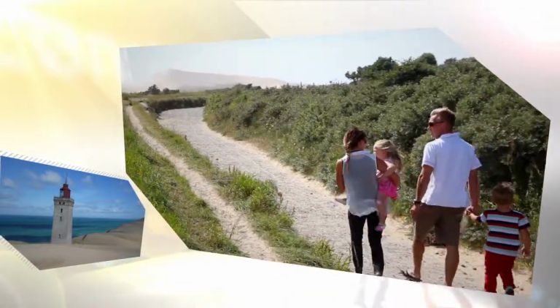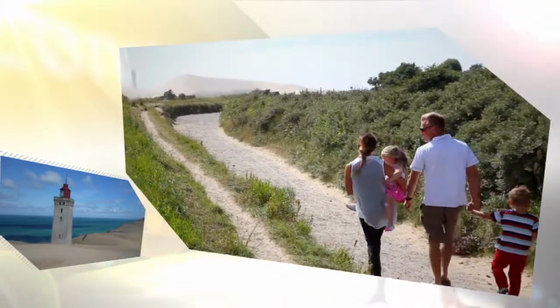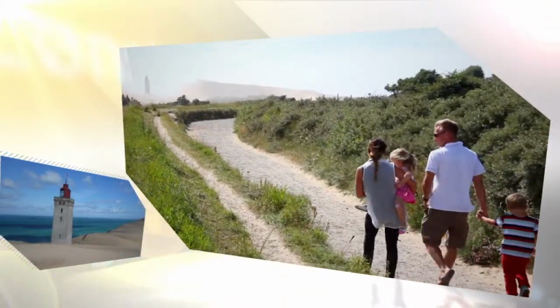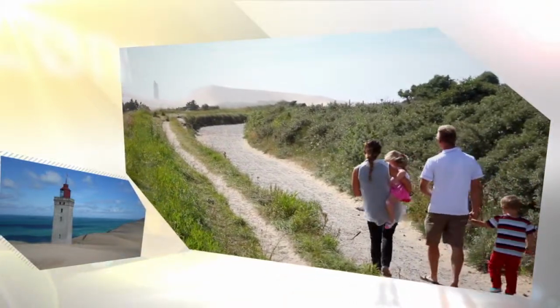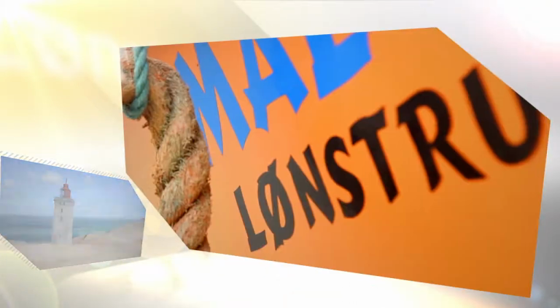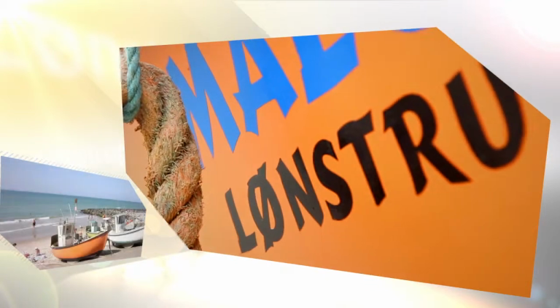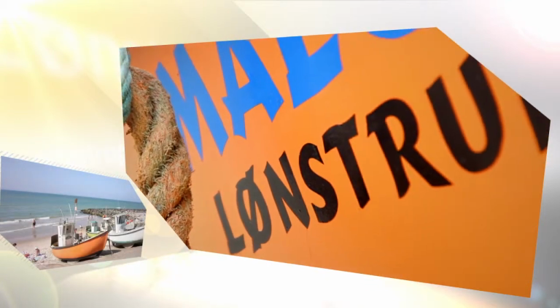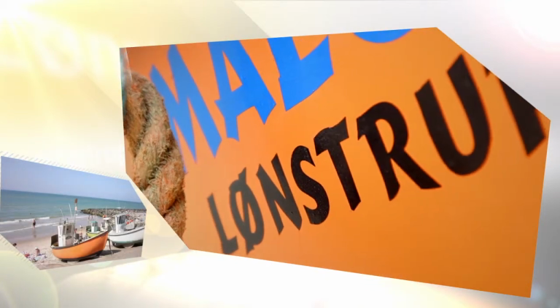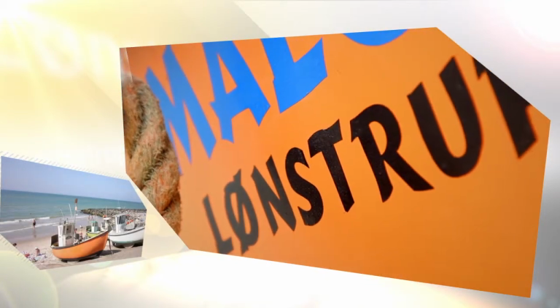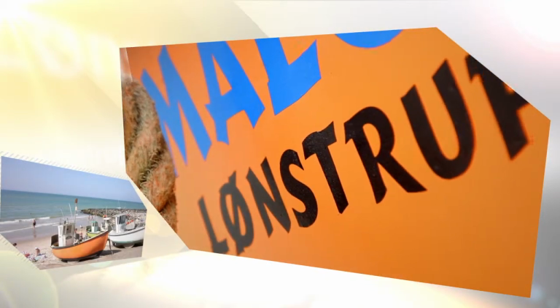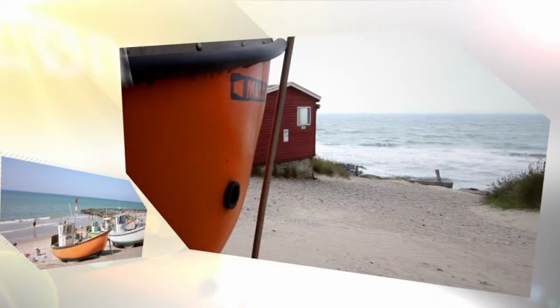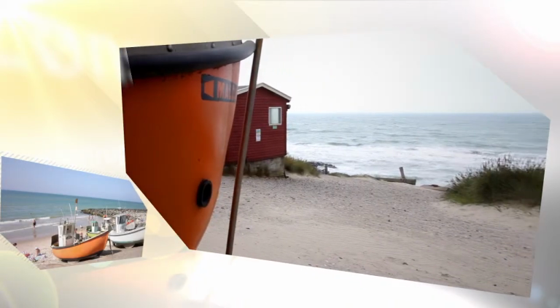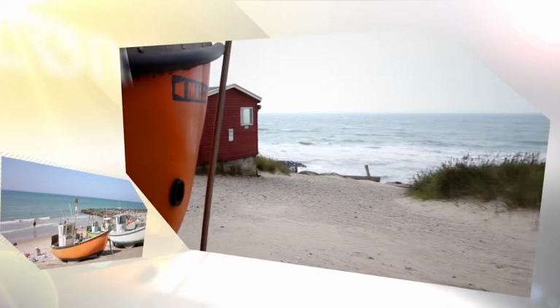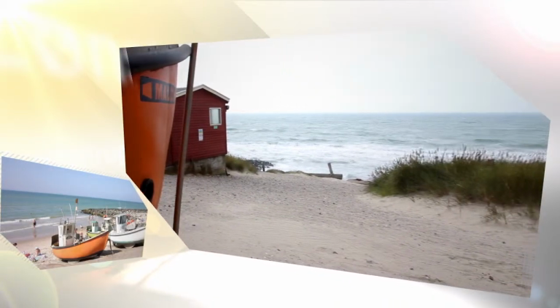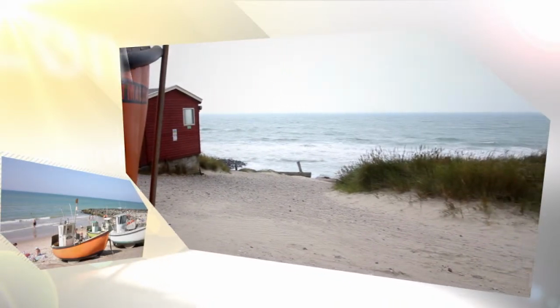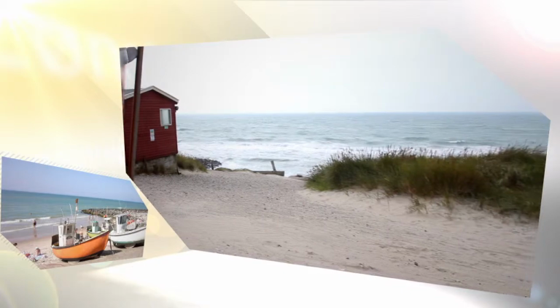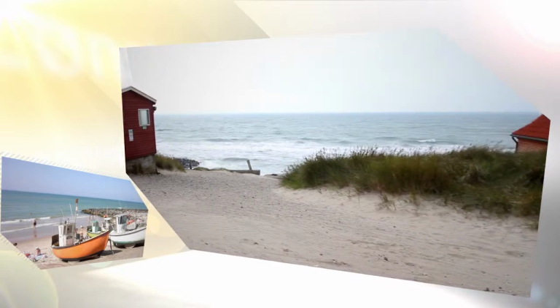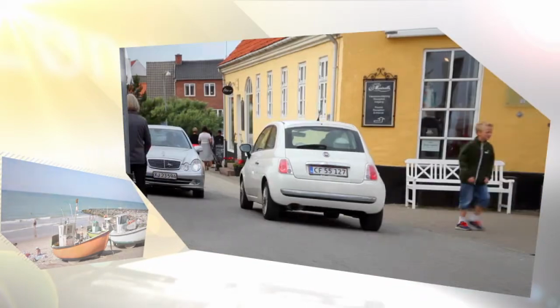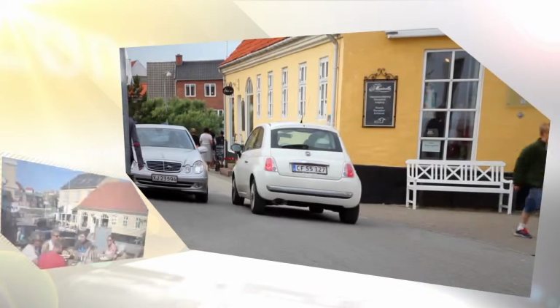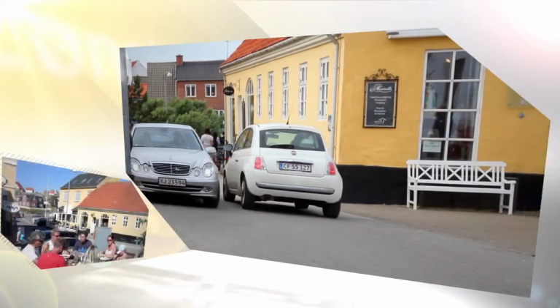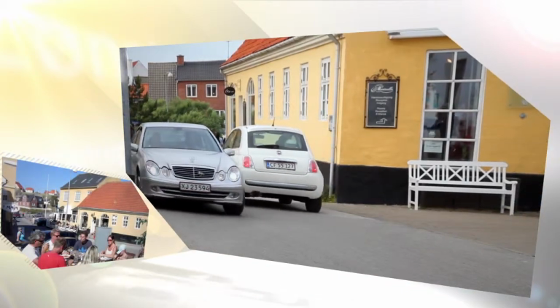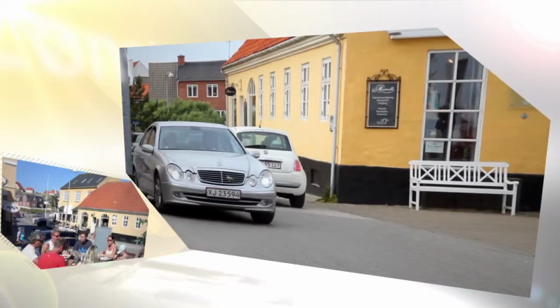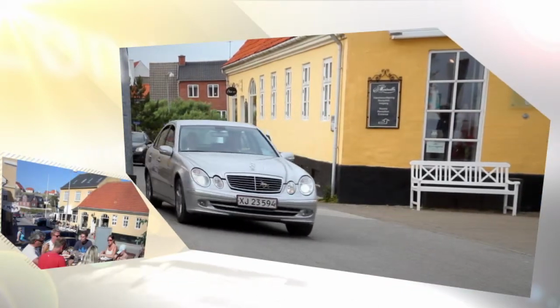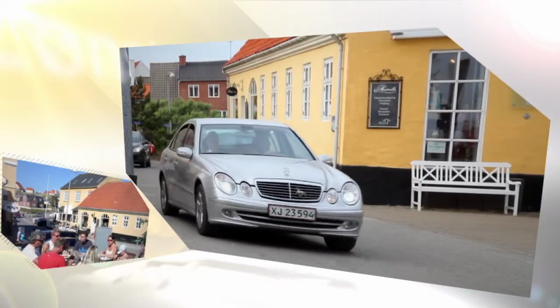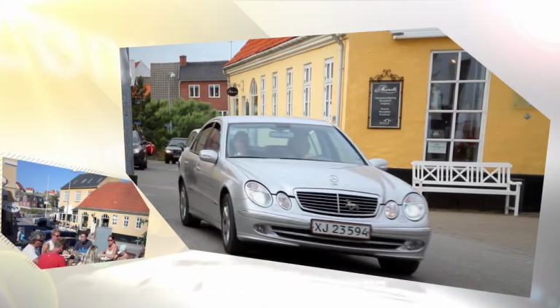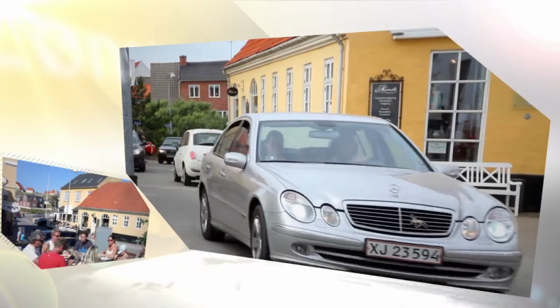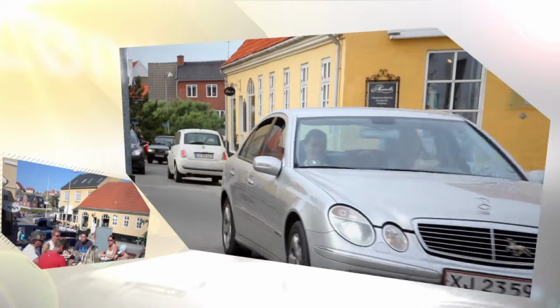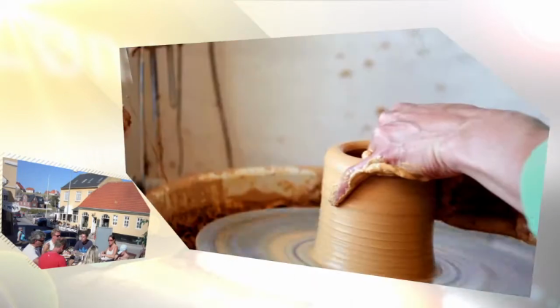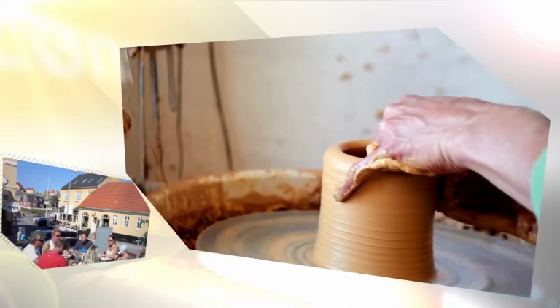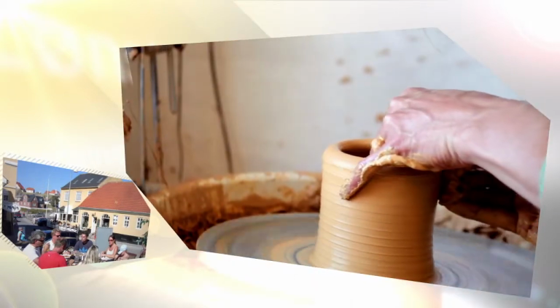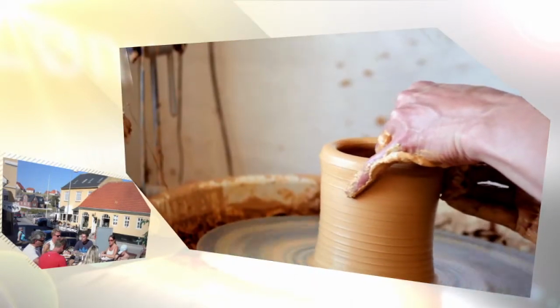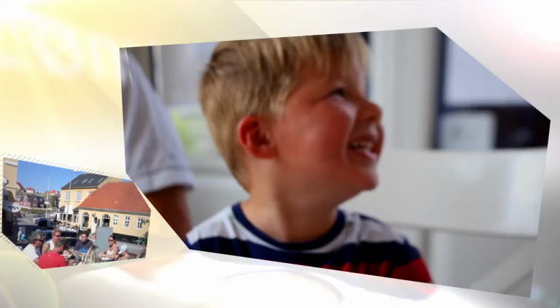Visit the town's harbour and watch the small skiffs that are still being drawn up on the beach after a trip out to sea. Take a walk on the city's narrow main street that winds through the dunes and offers galleries, artisan stalls, speciality shops and cosy cafes.